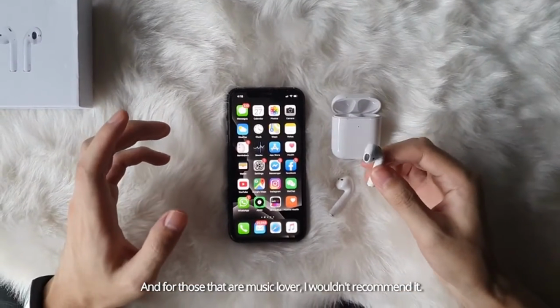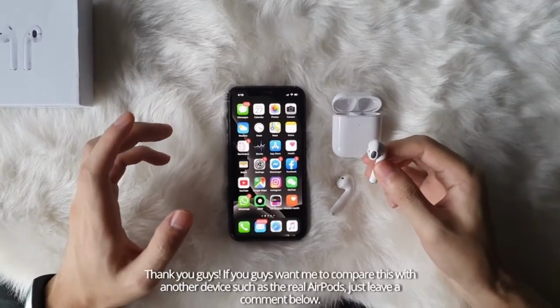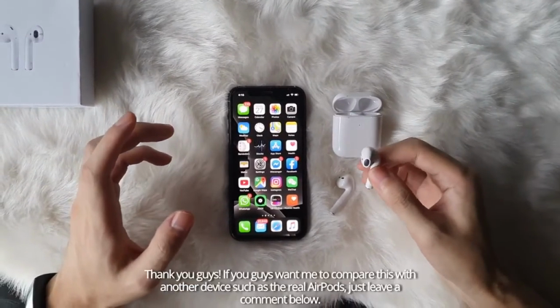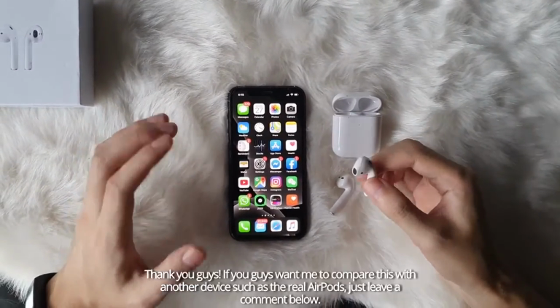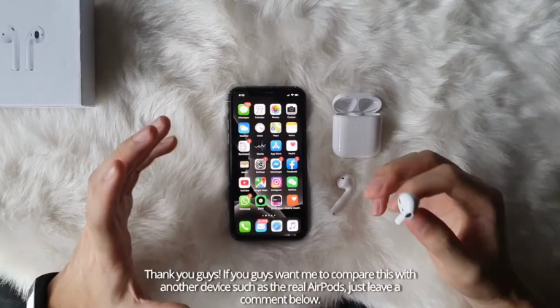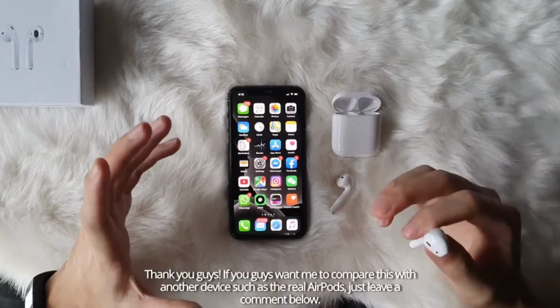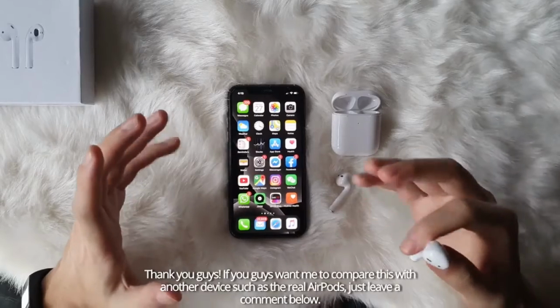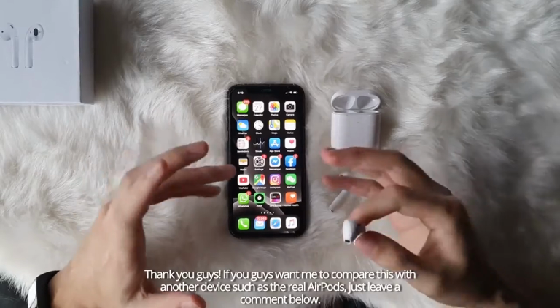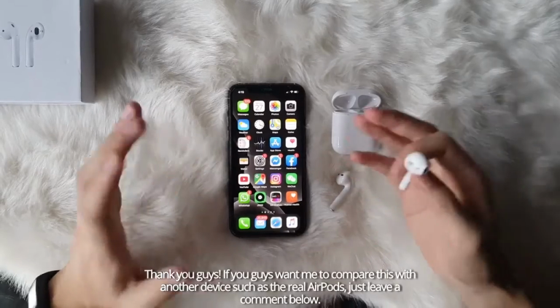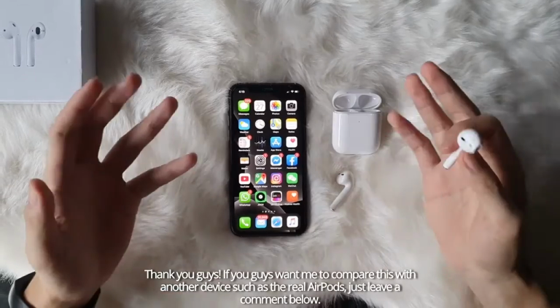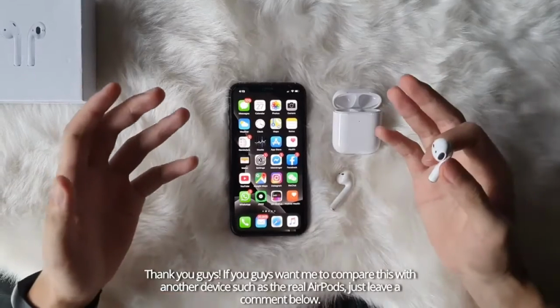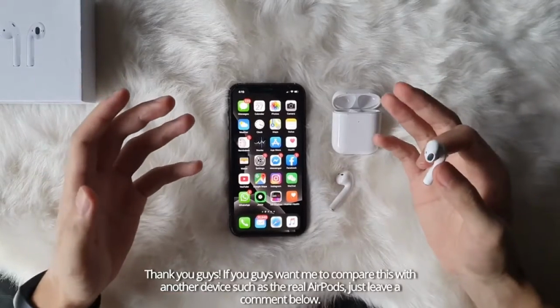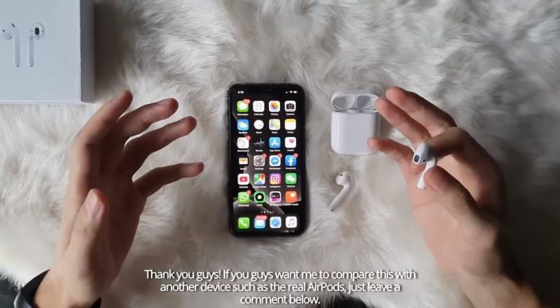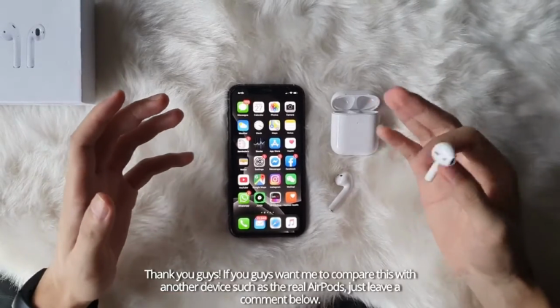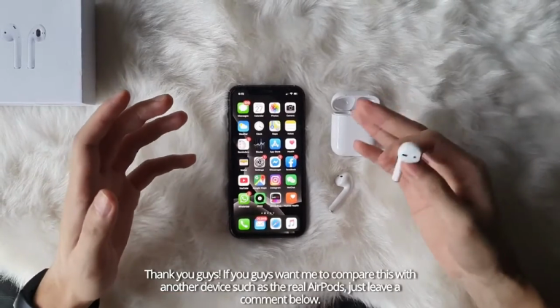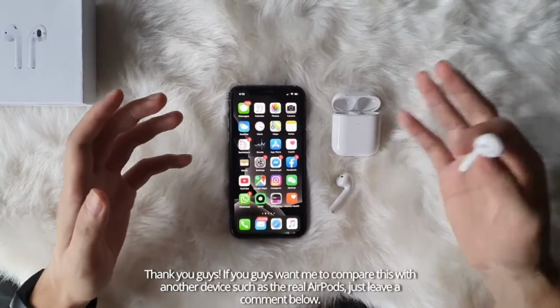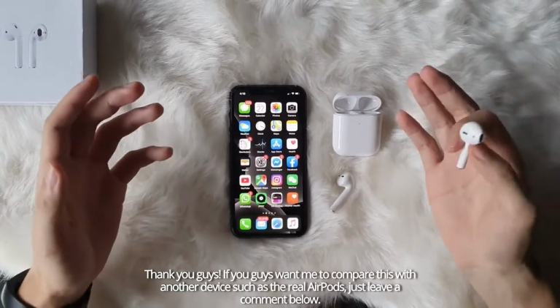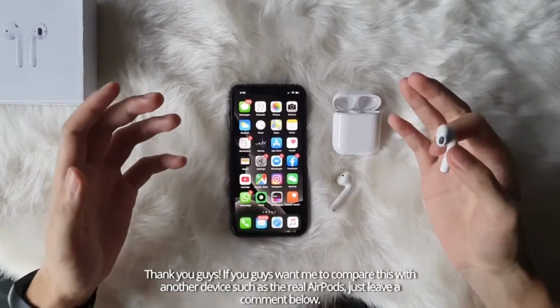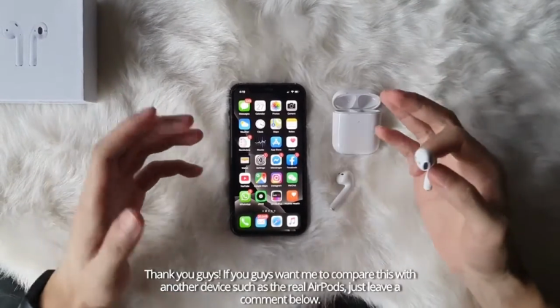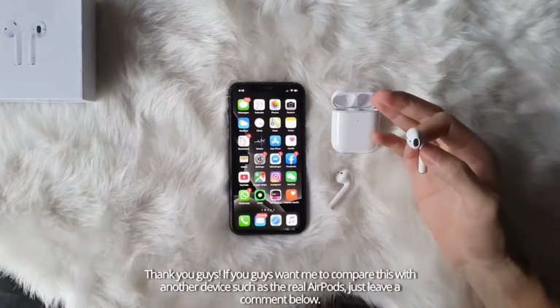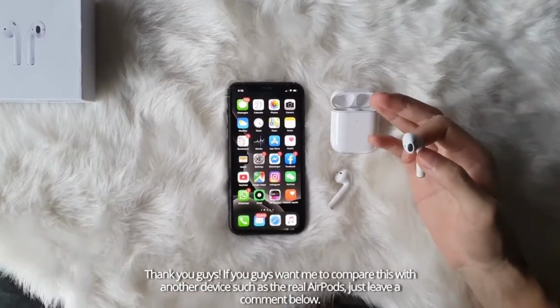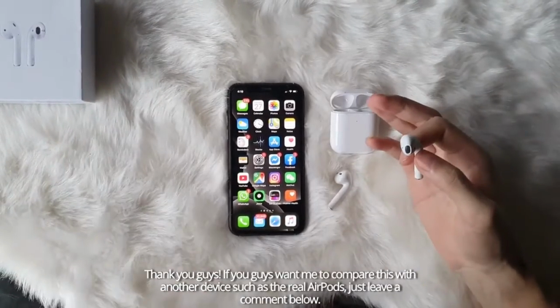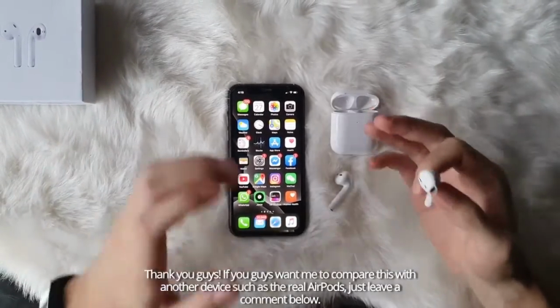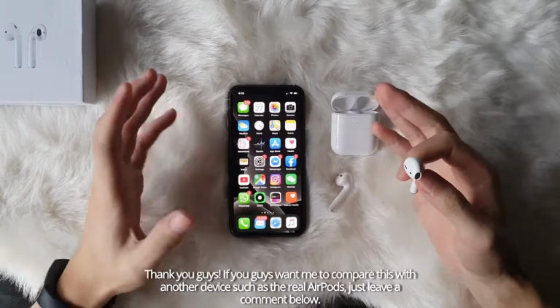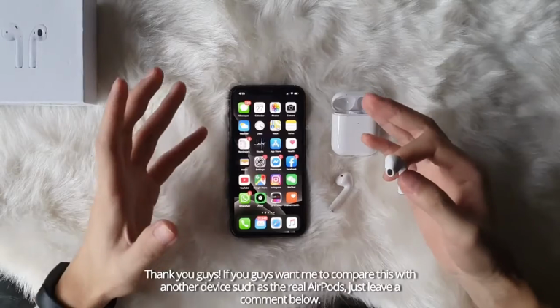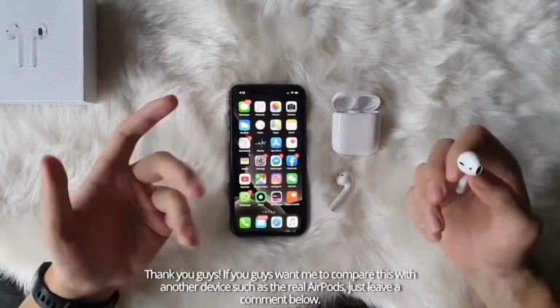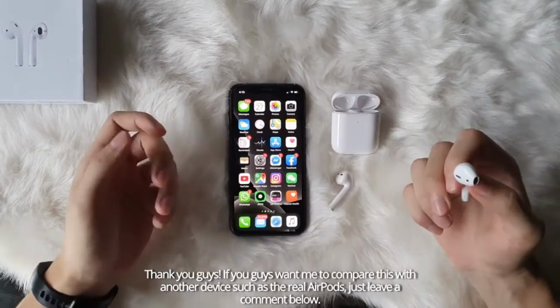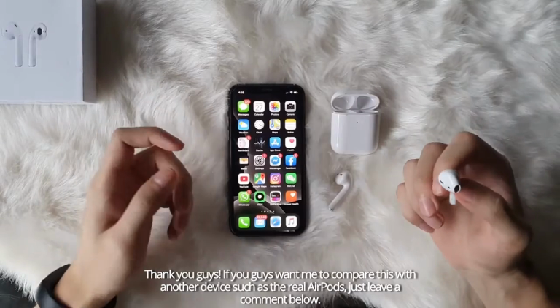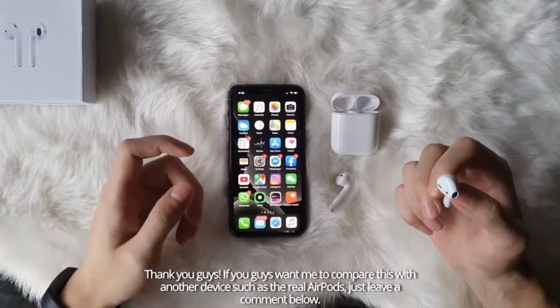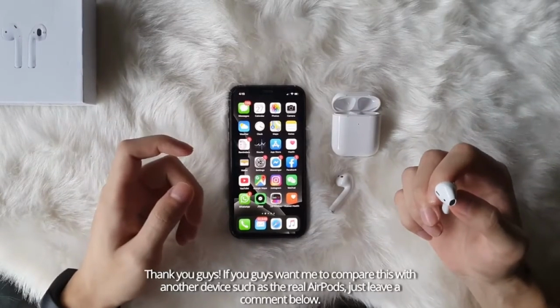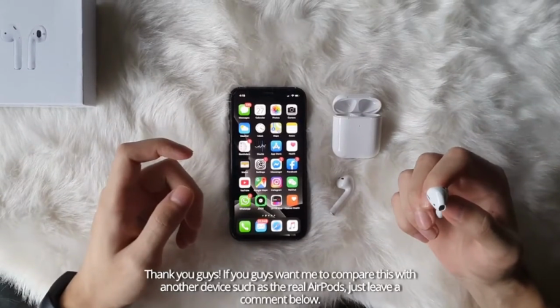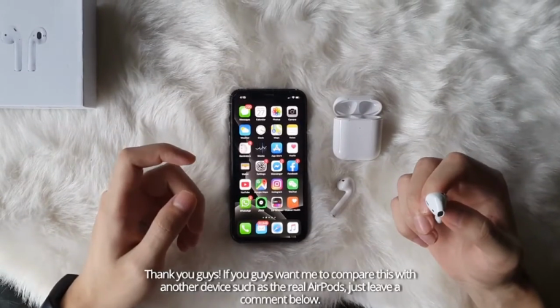Alright, thank you guys. If you guys want me to compare this with another device such as the real AirPods, just leave a comment below.